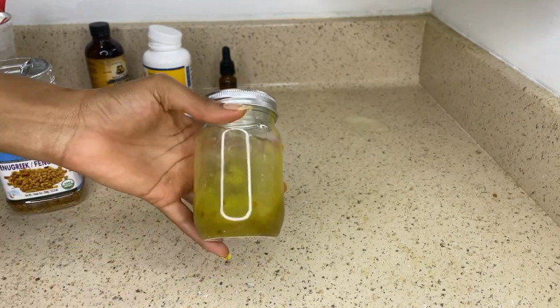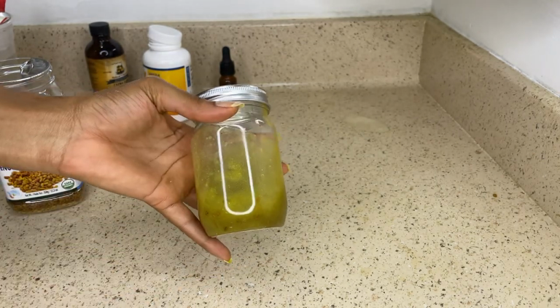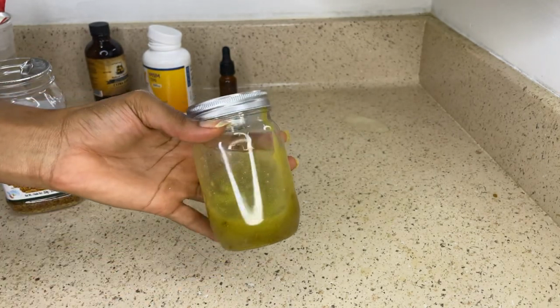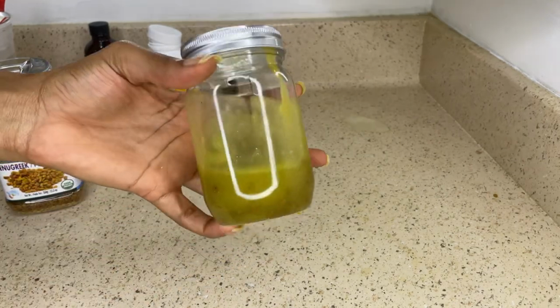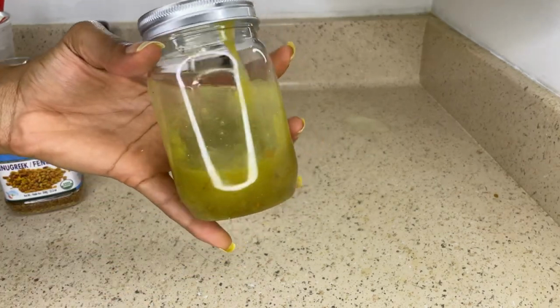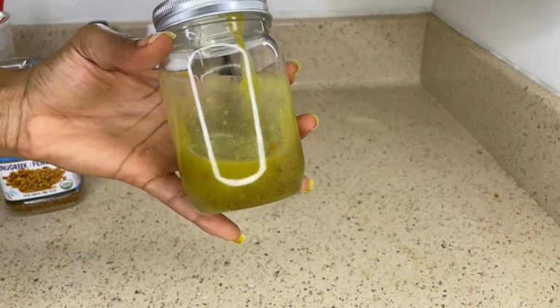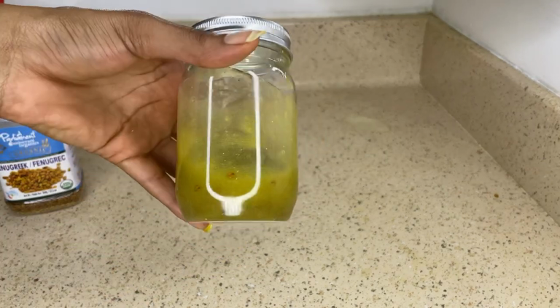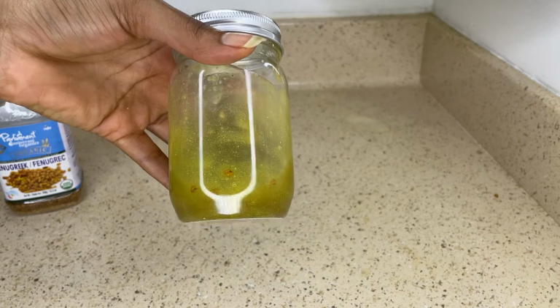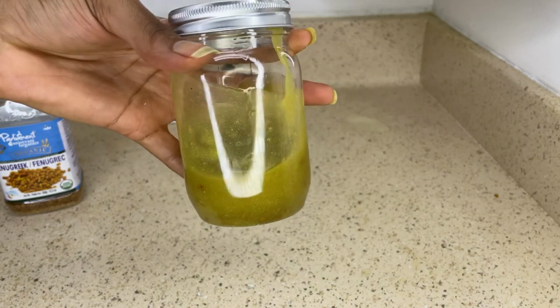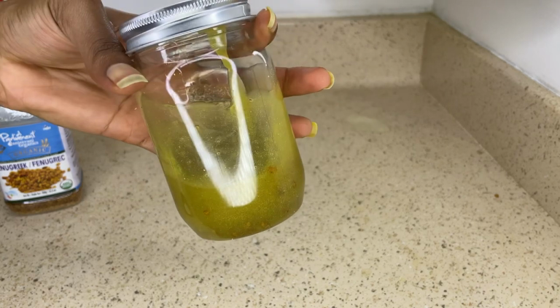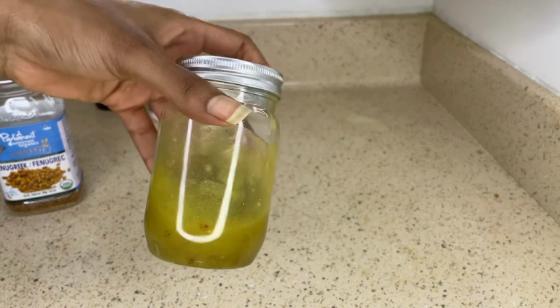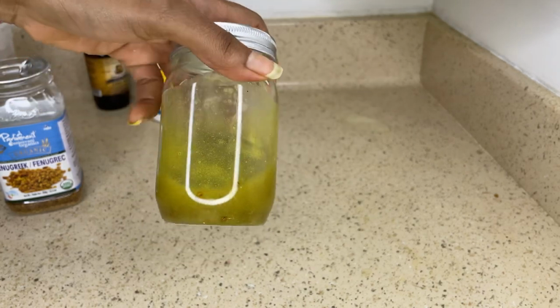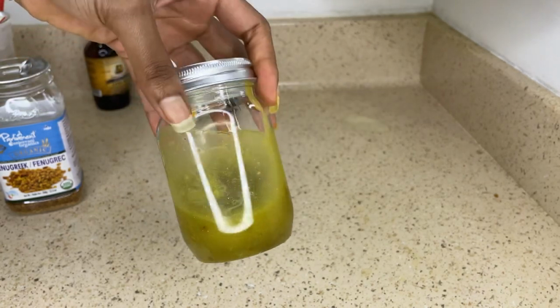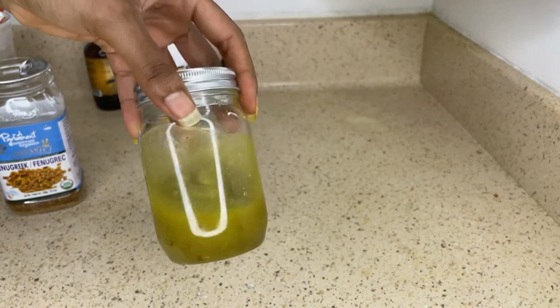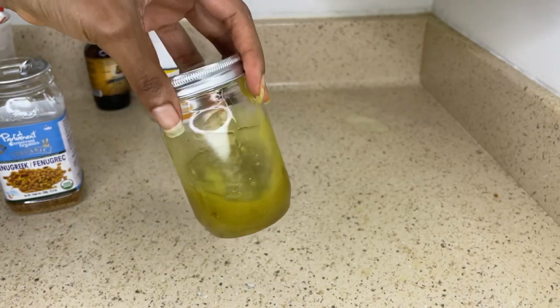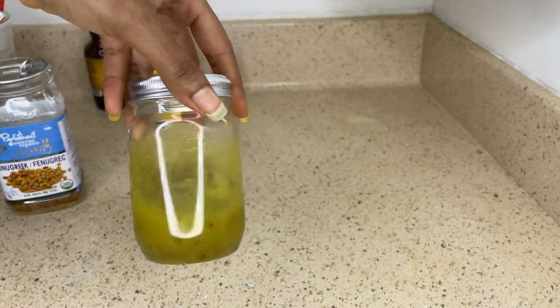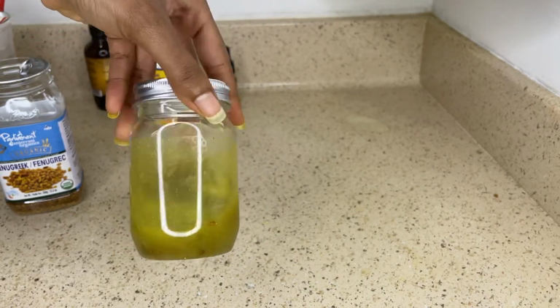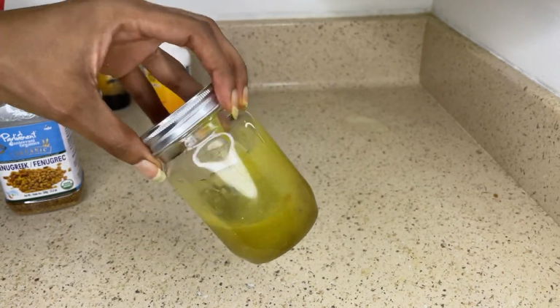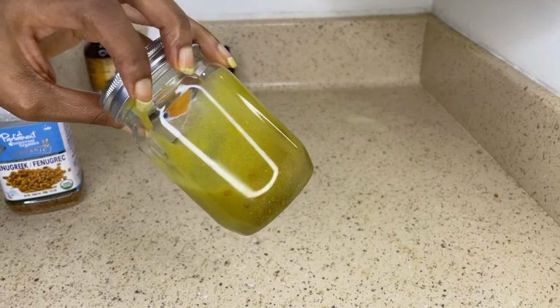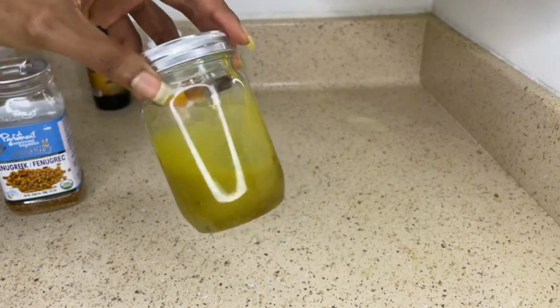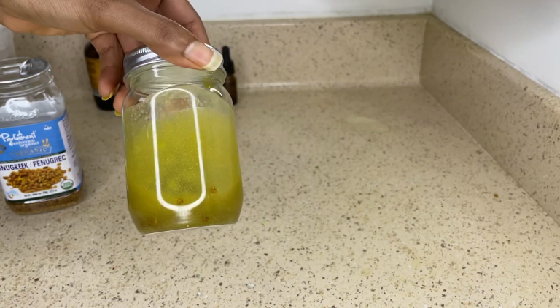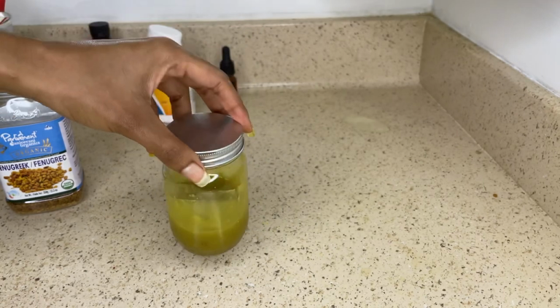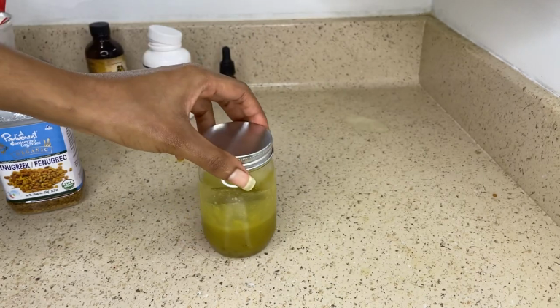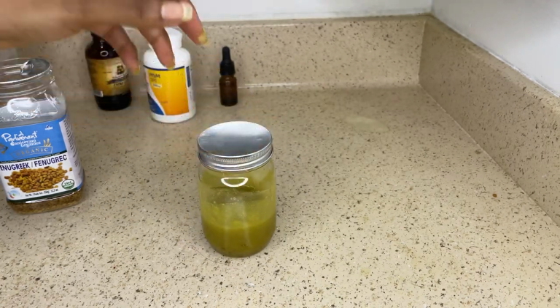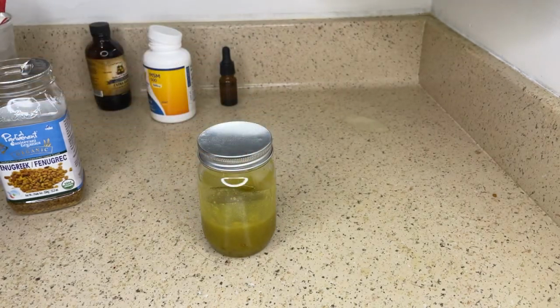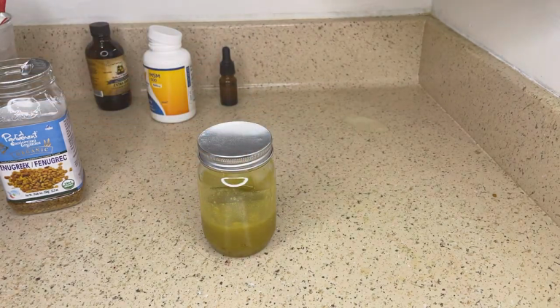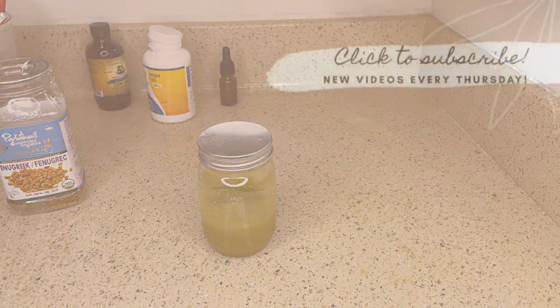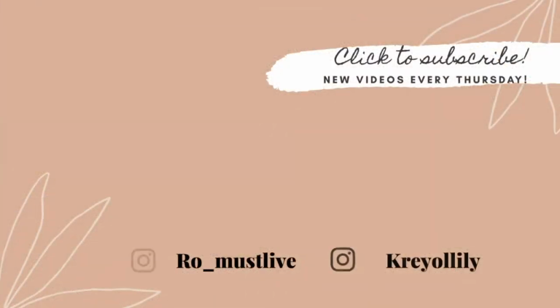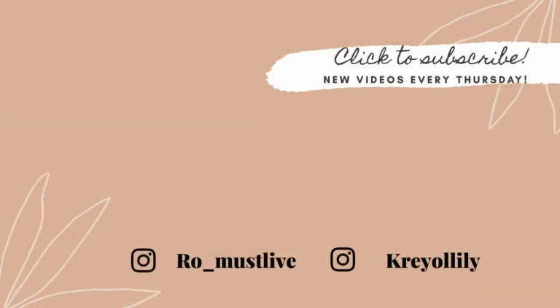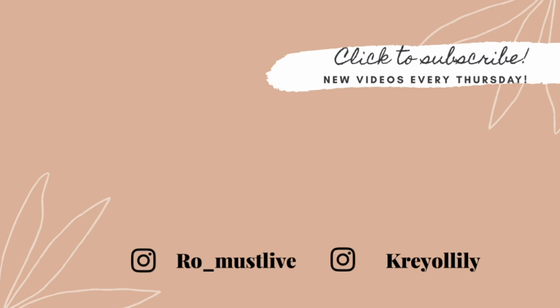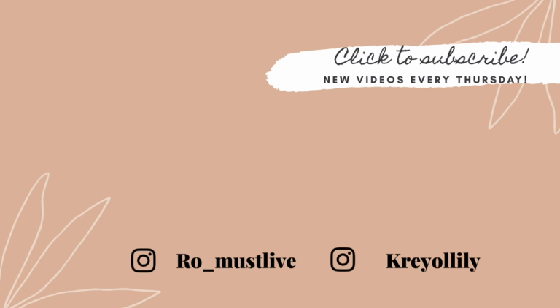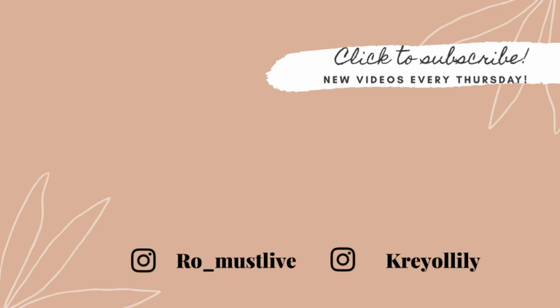Let me know if you guys decide to use this recipe and how it's working for your hair. Thank you guys once again for watching my videos. Don't forget to like, share, comment, and subscribe, and I will see you guys in the next one. Bye.